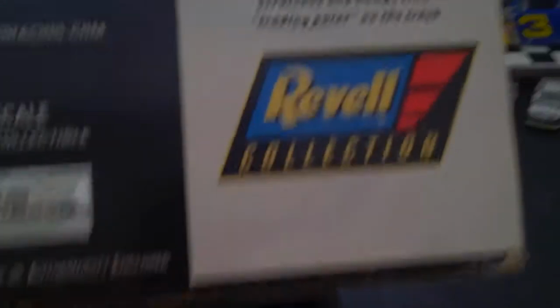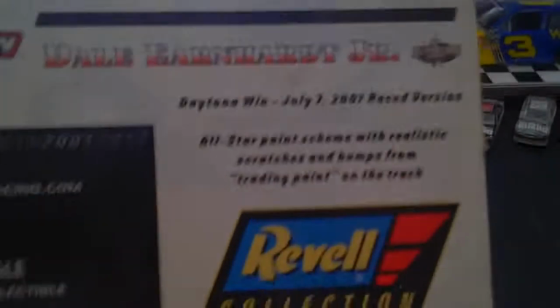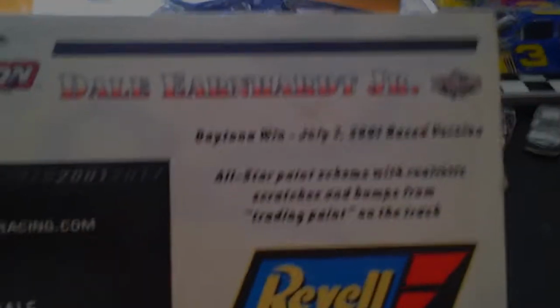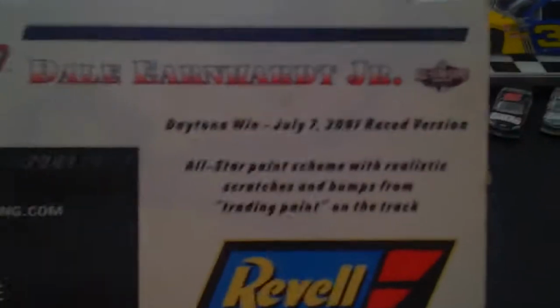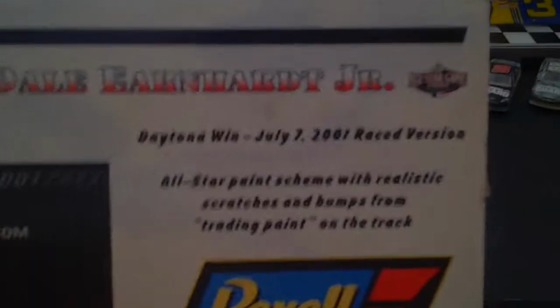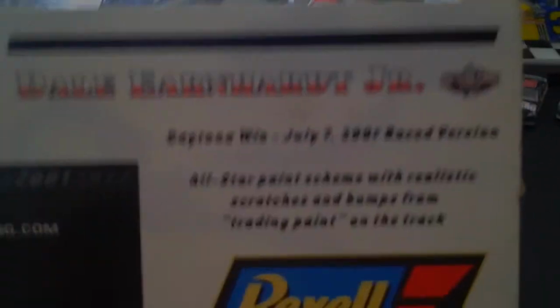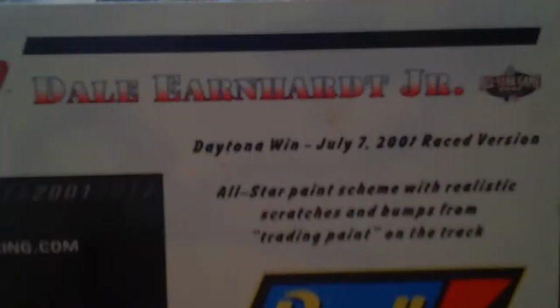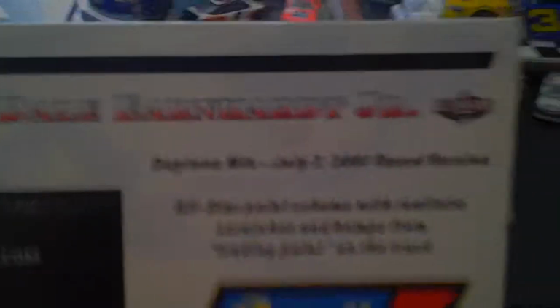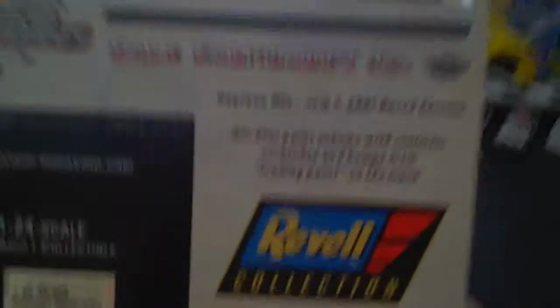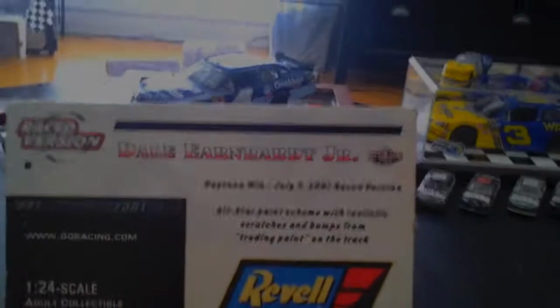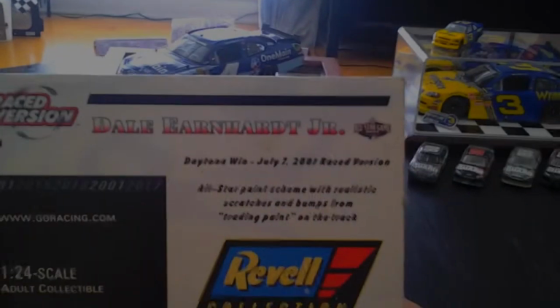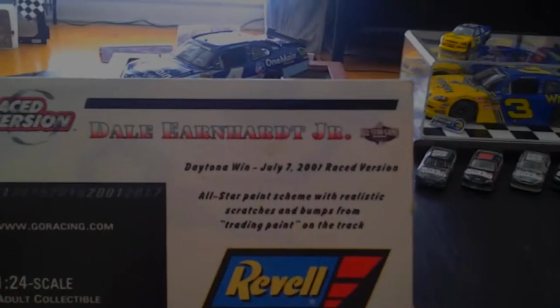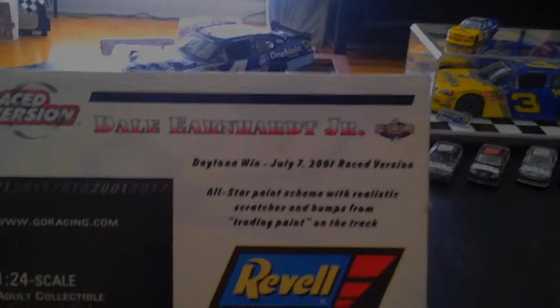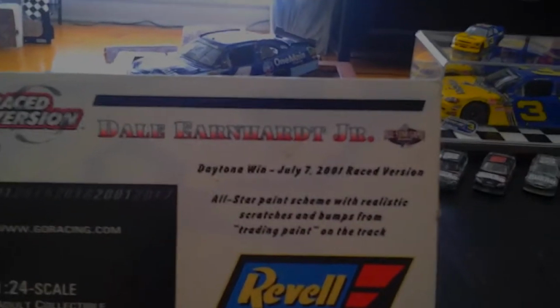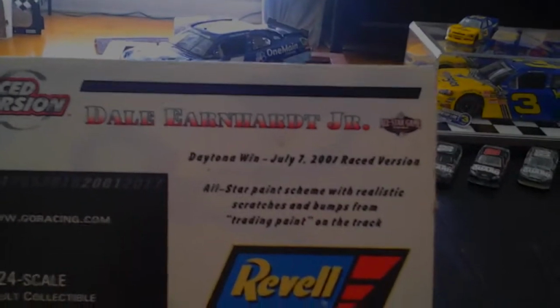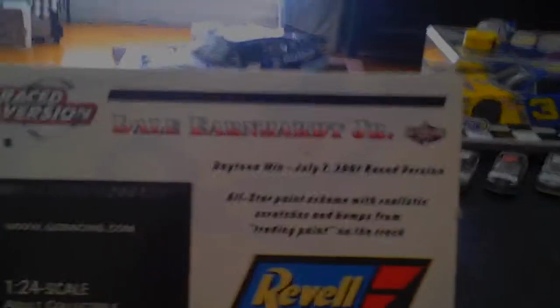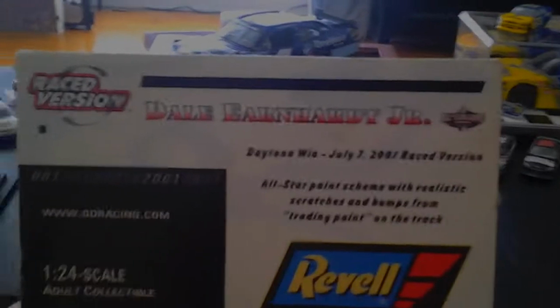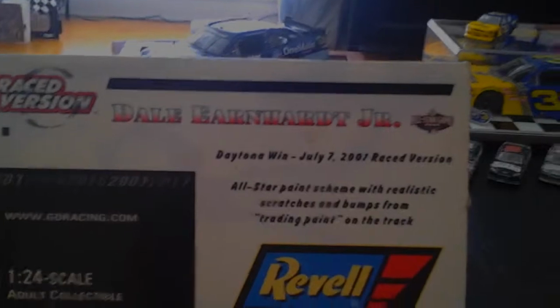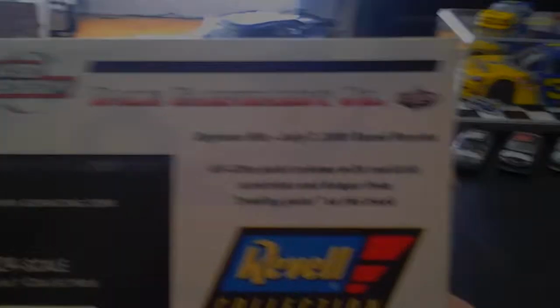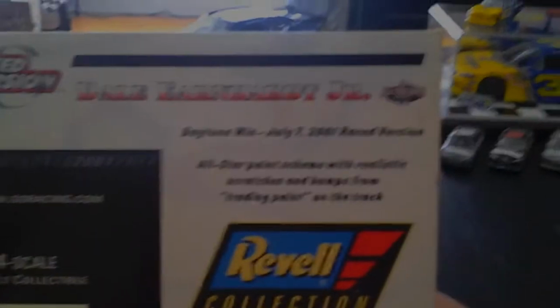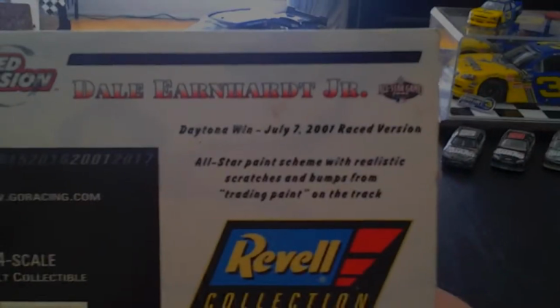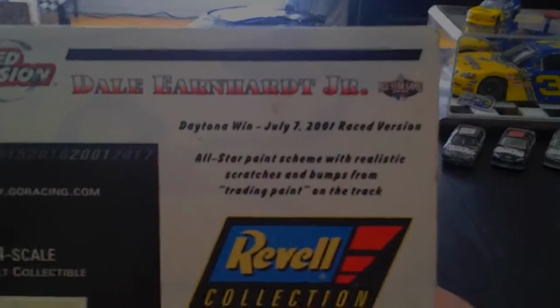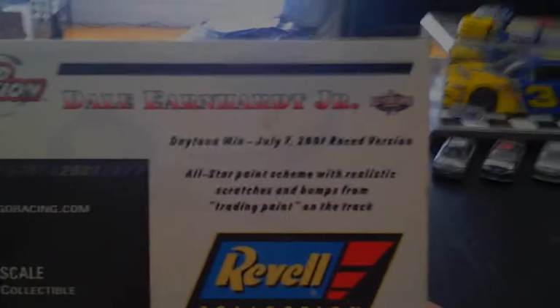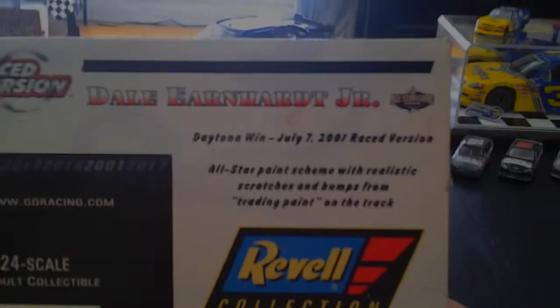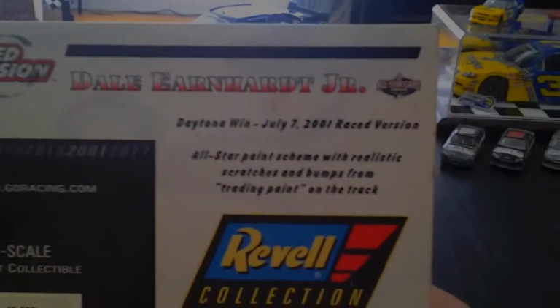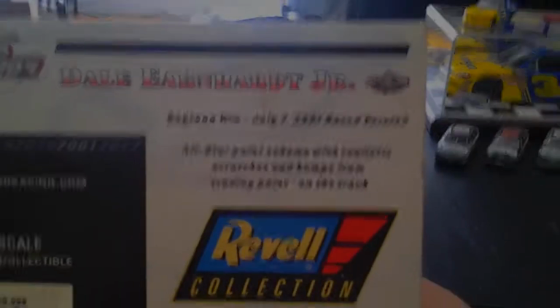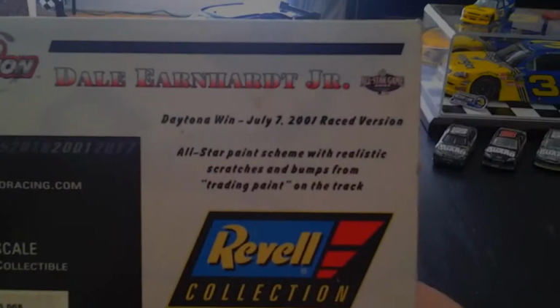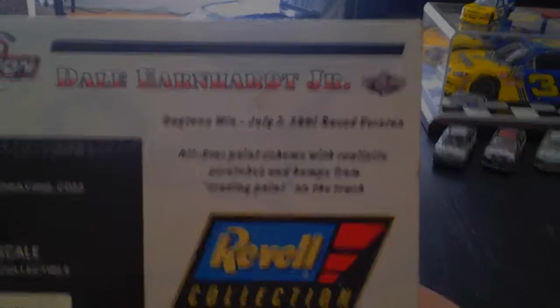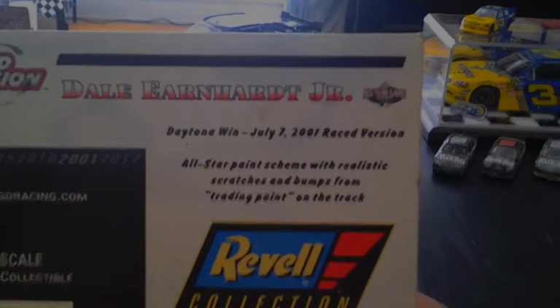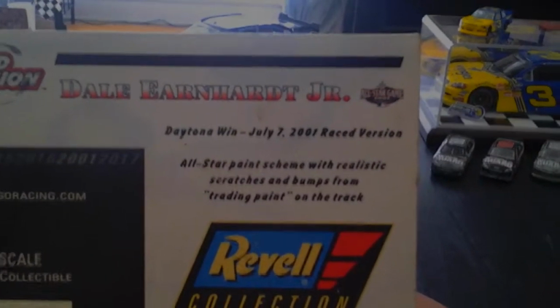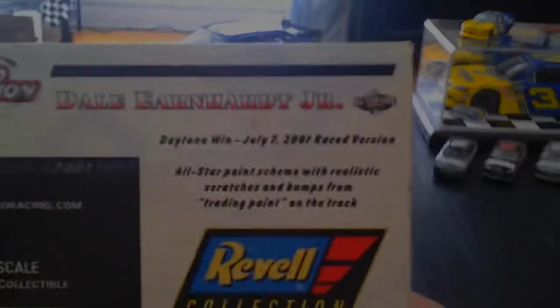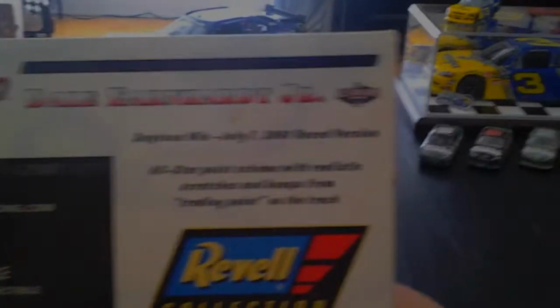Ravel collection, Daytona win, July 7, 2001, race version. All-Star Paint Scheme with Relic Scratches, Pumps, and Trading Paint from the racetrack.